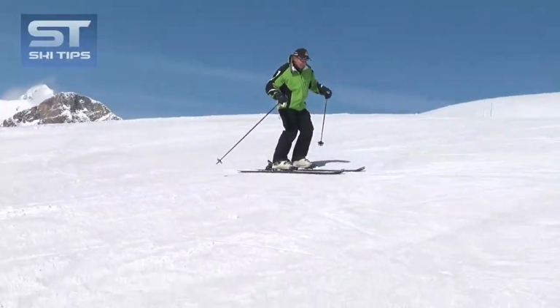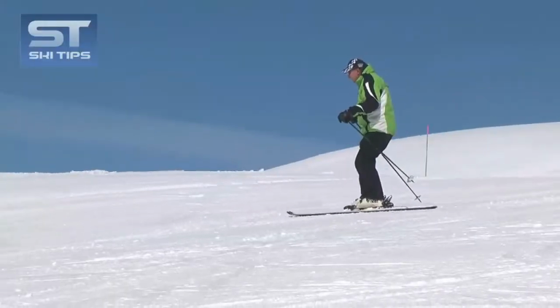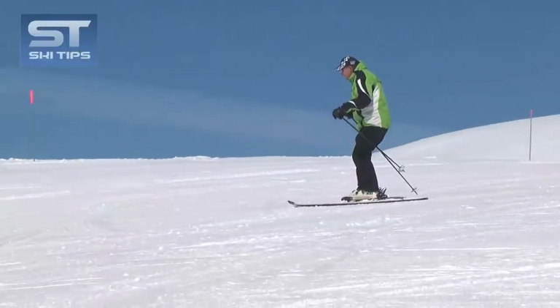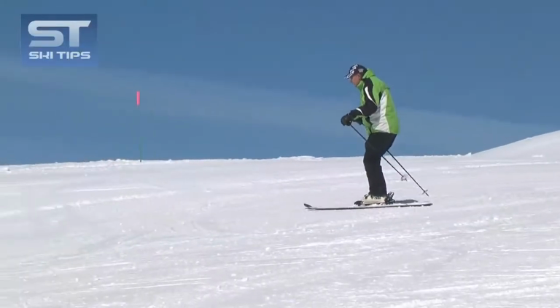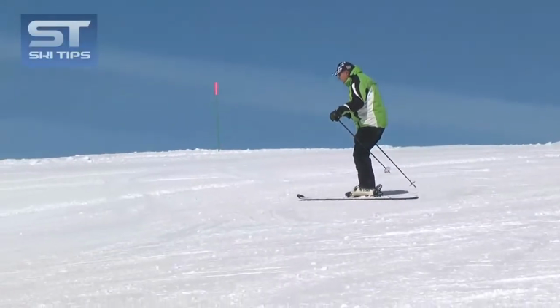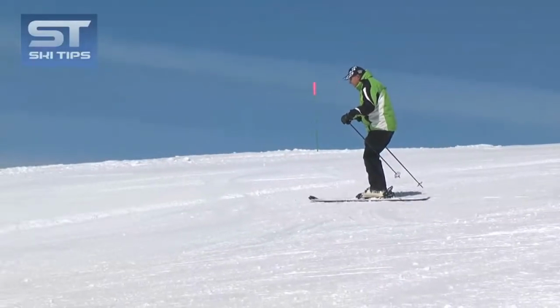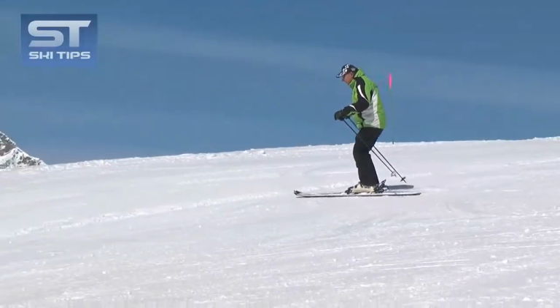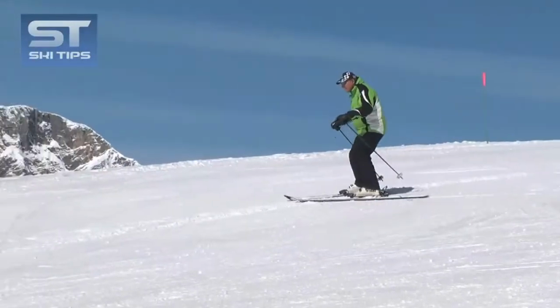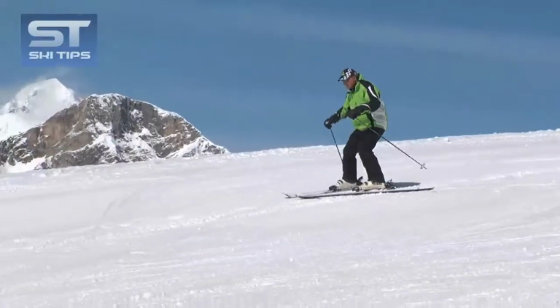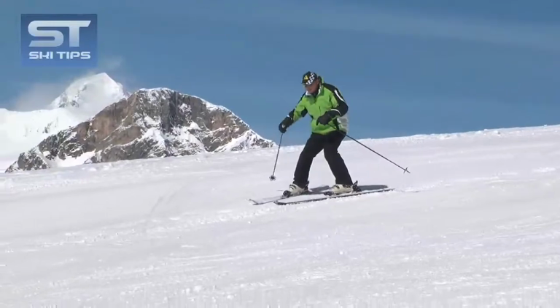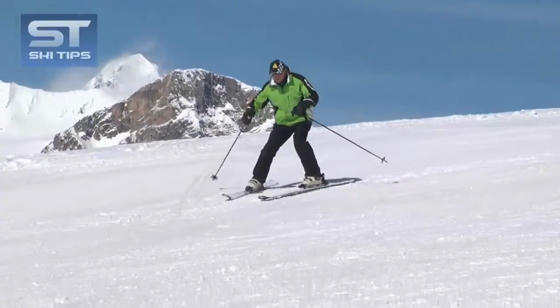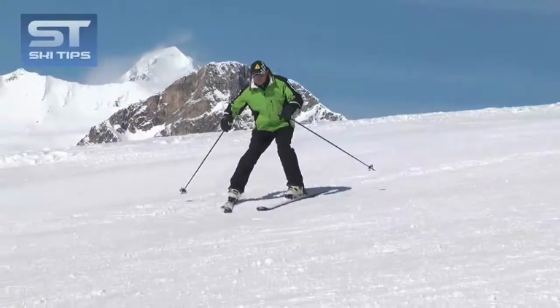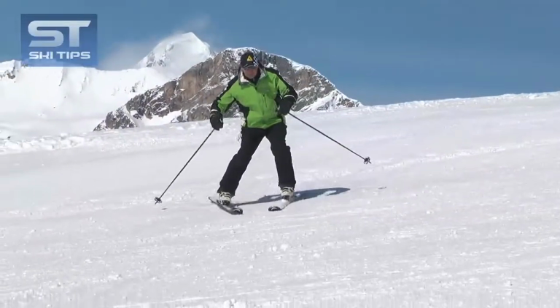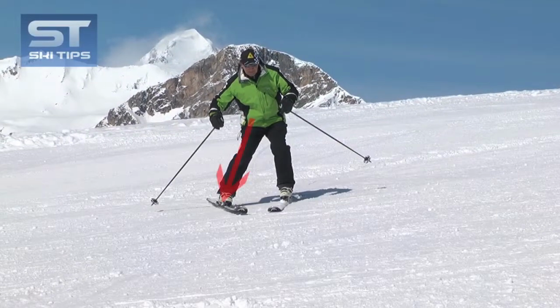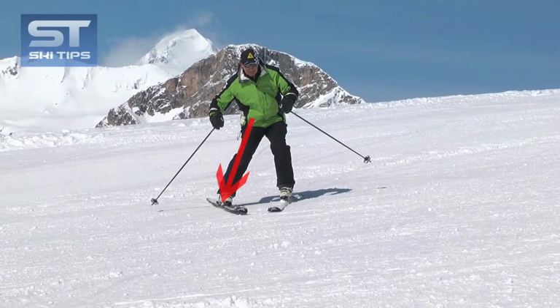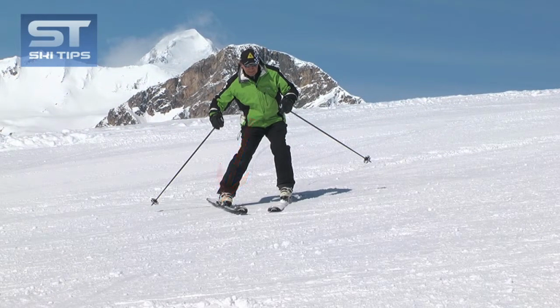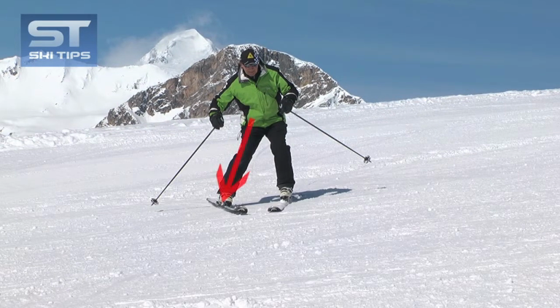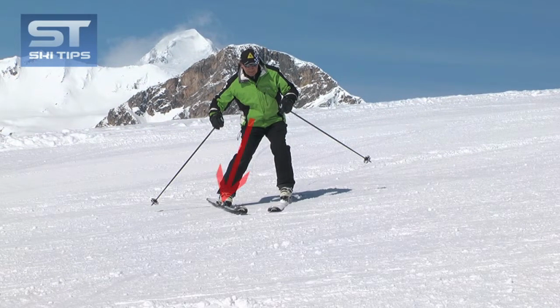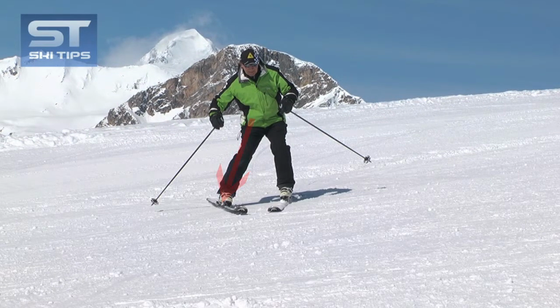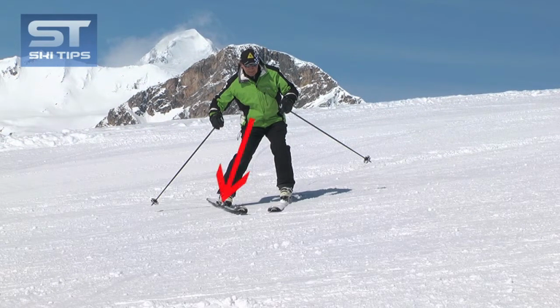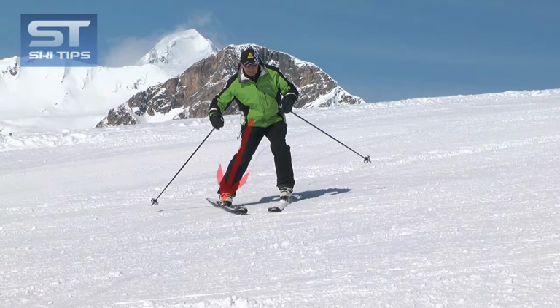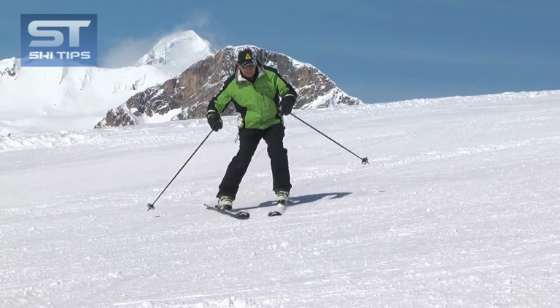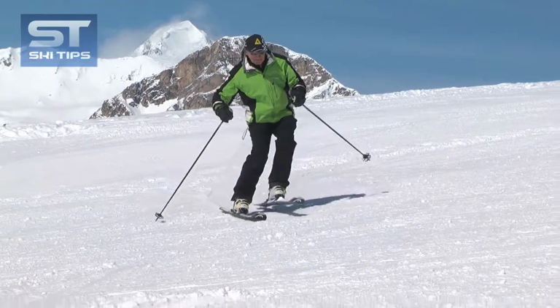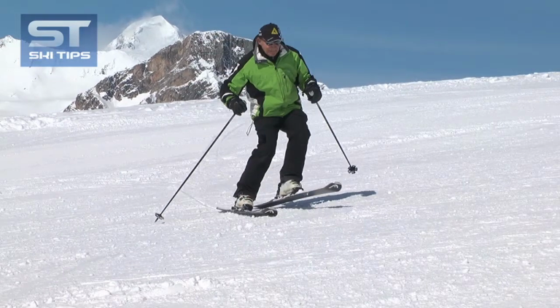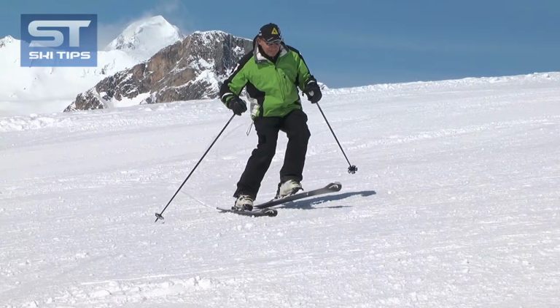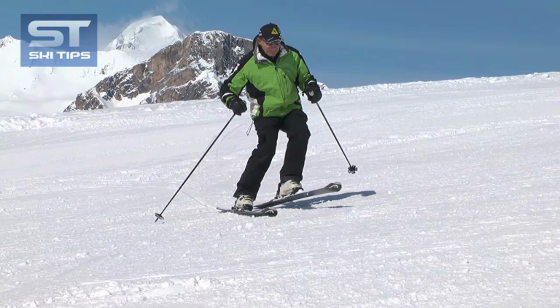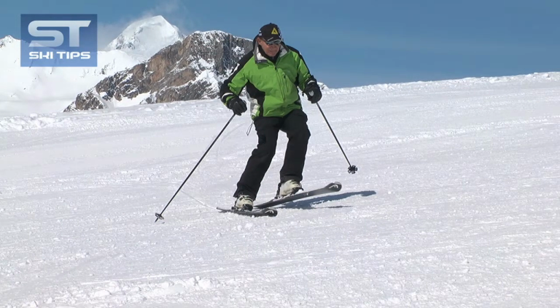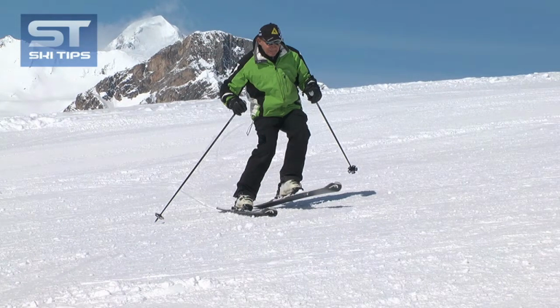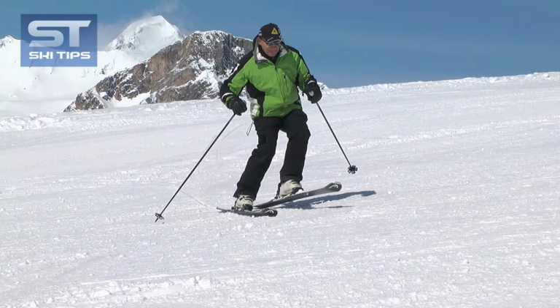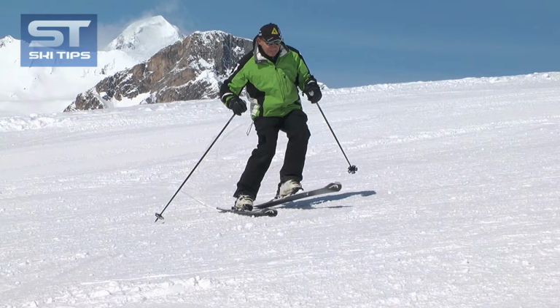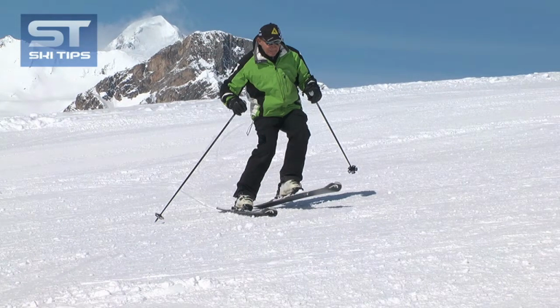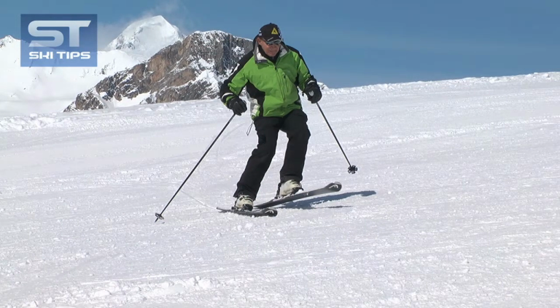Start traversing on a gentle slope and make a wedge turn. As your skis cross the fall line, lean all your weight on the new downhill ski and lift the uphill ski and step it up the hill, placing it down on its uphill edge.